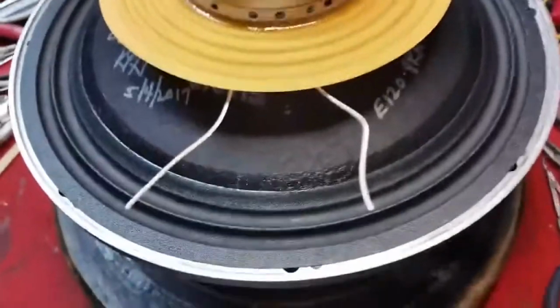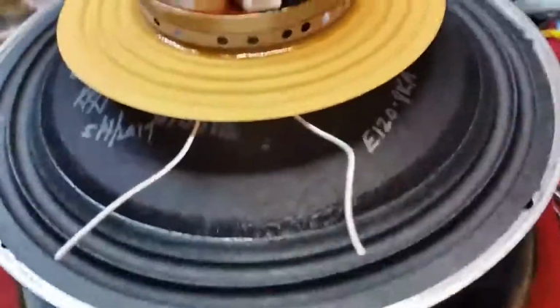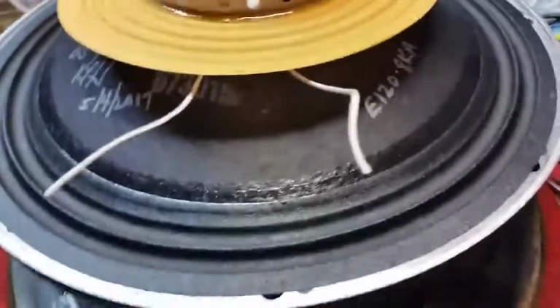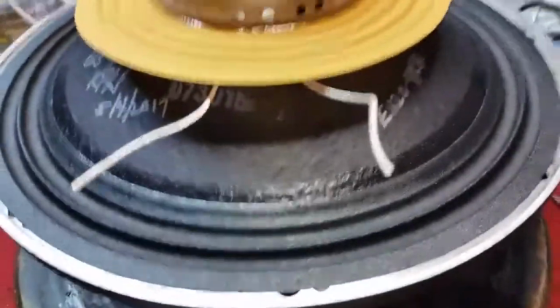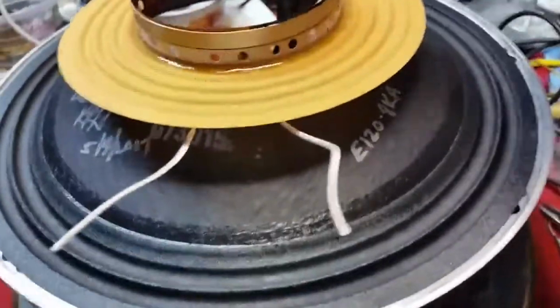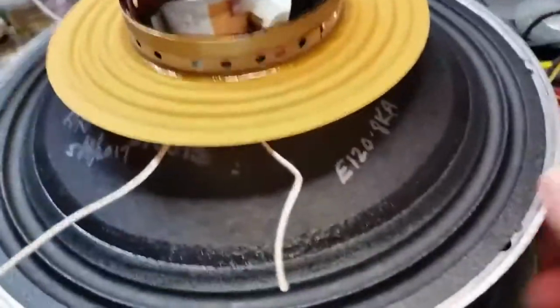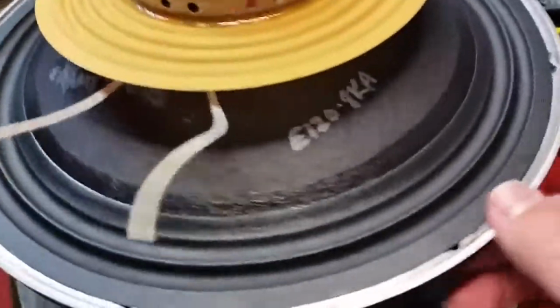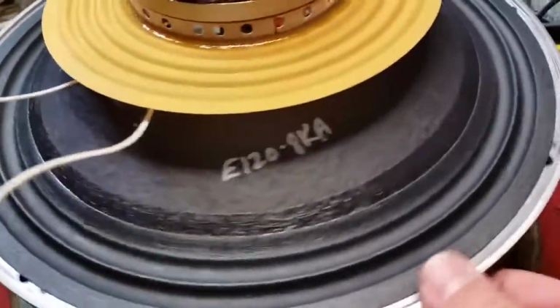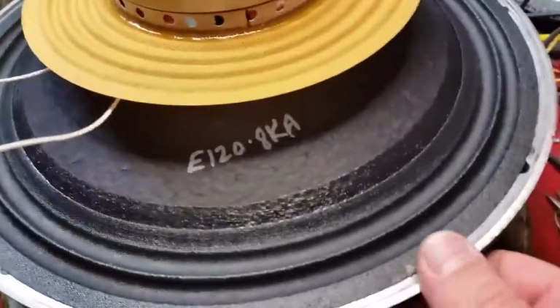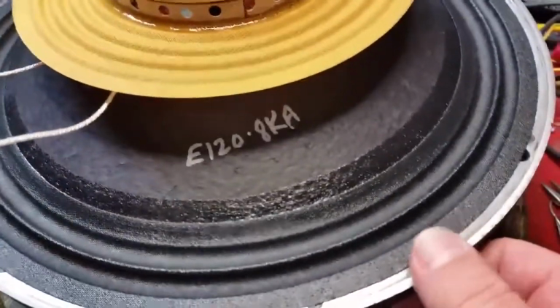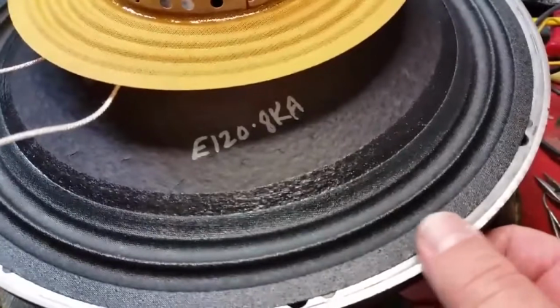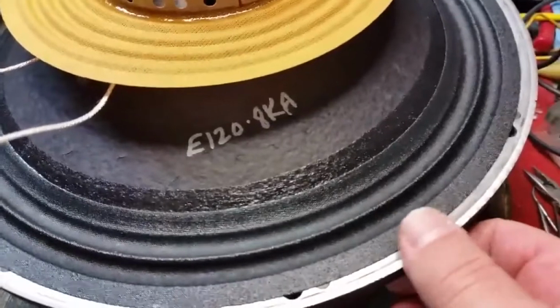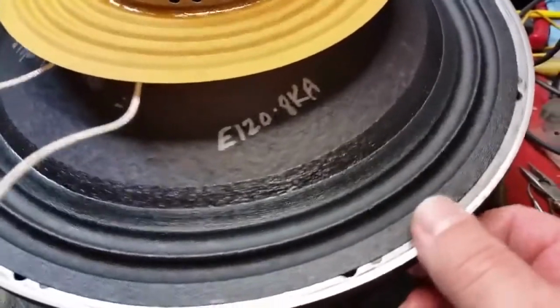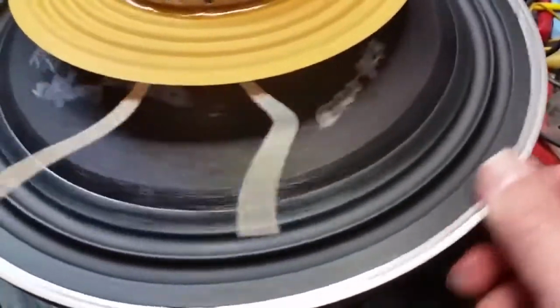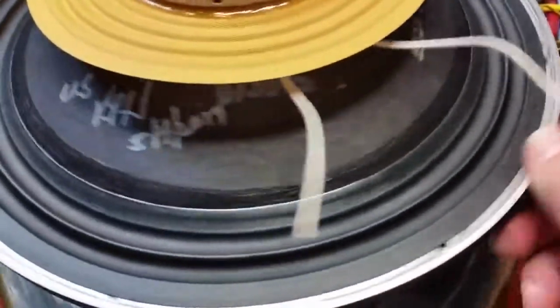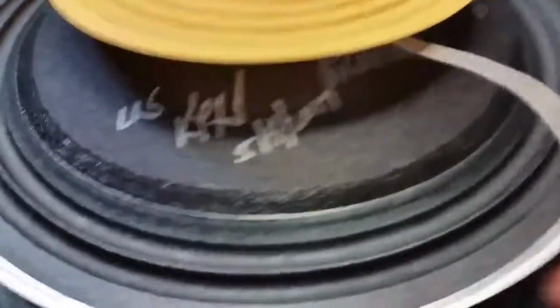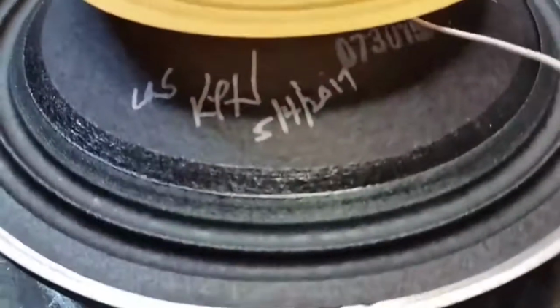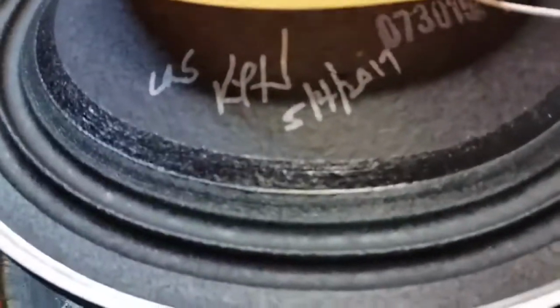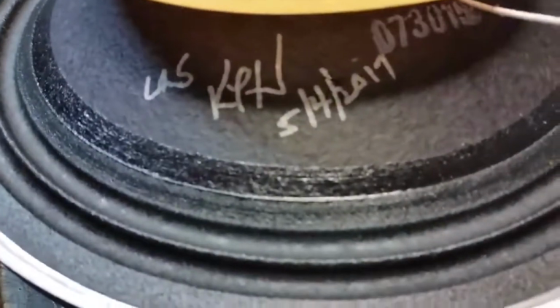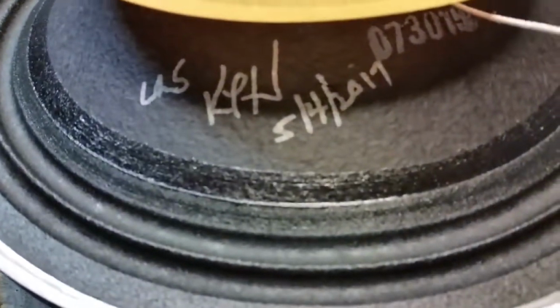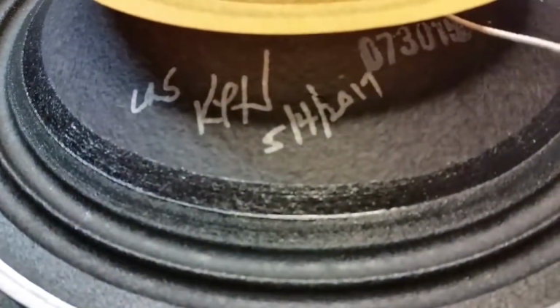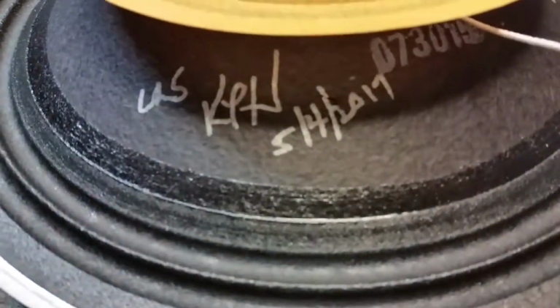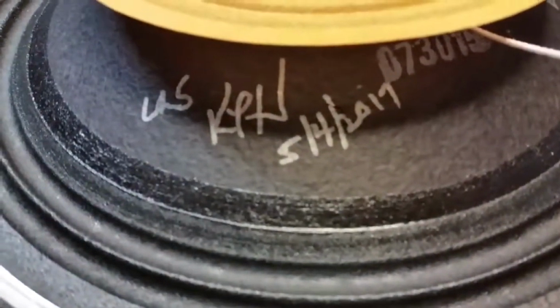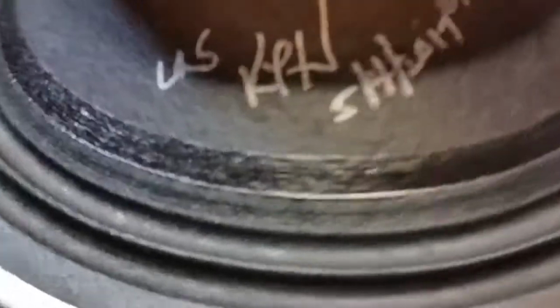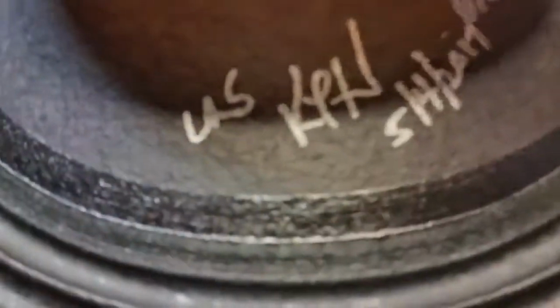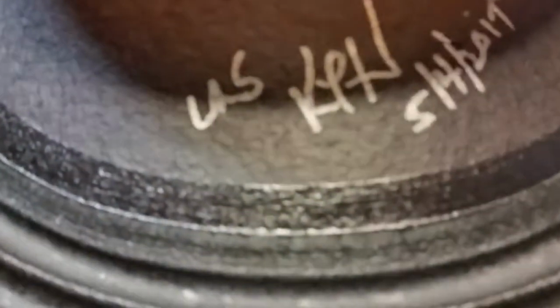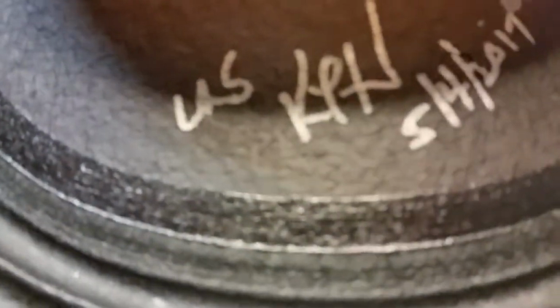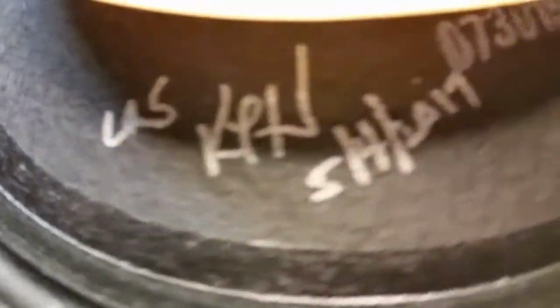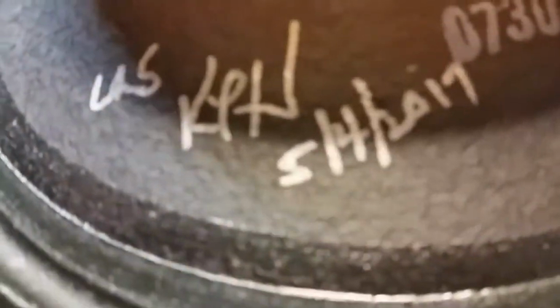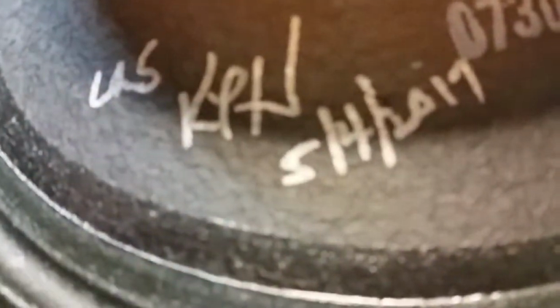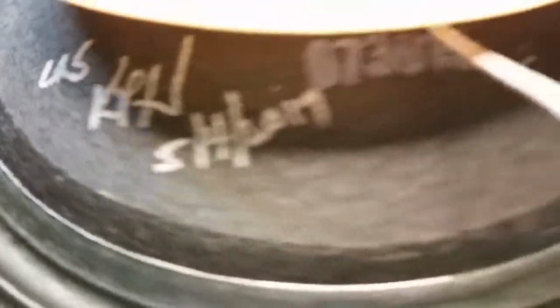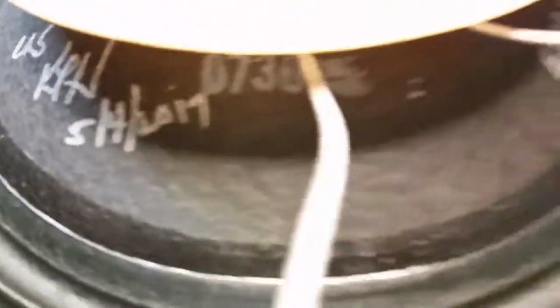Here is my E120 style recone kit. There's the mark of excellence right there, up on loudspeaker service KPH — that's me — and today's date.